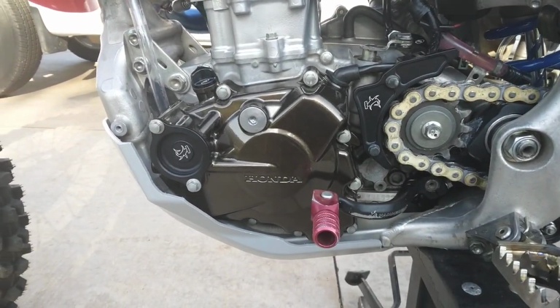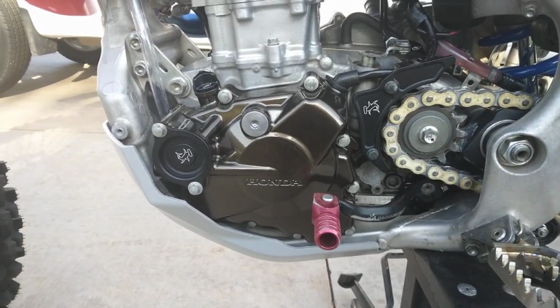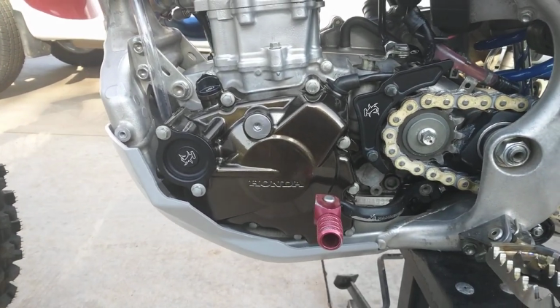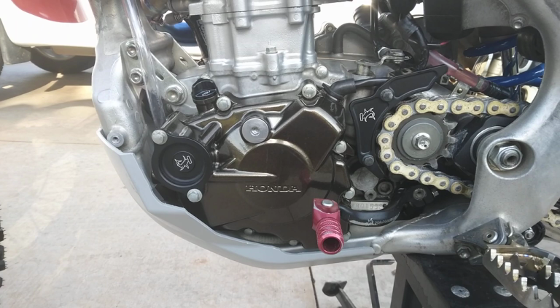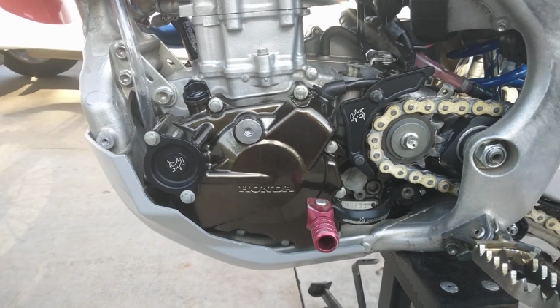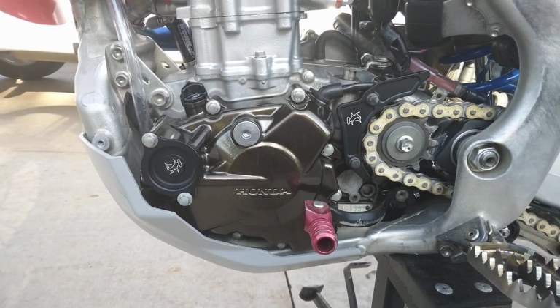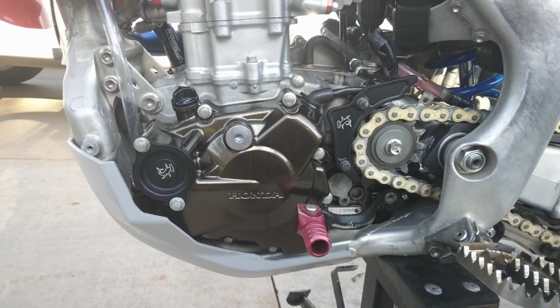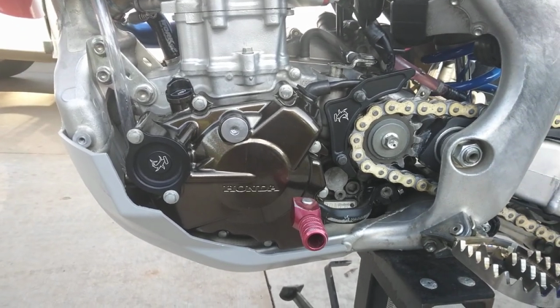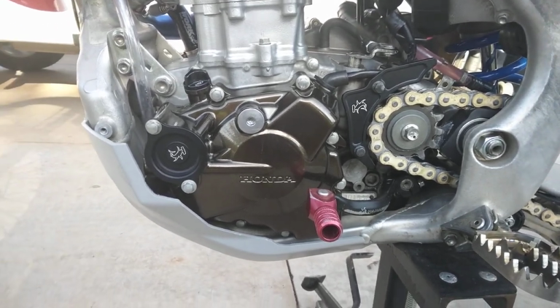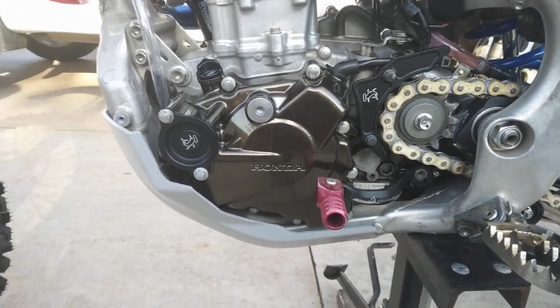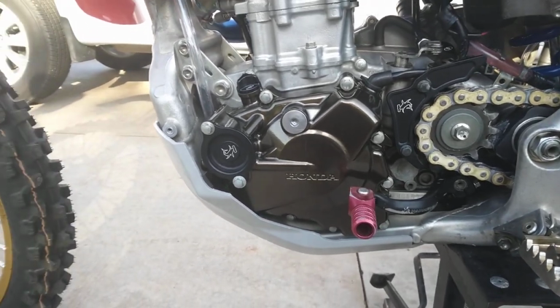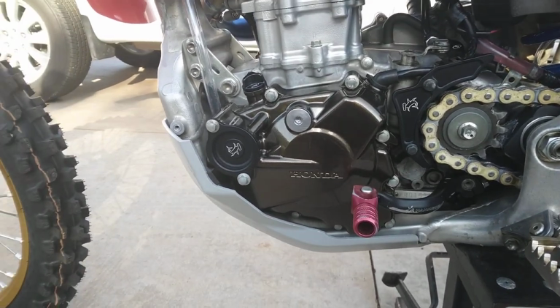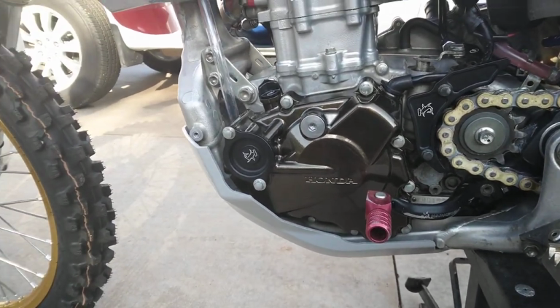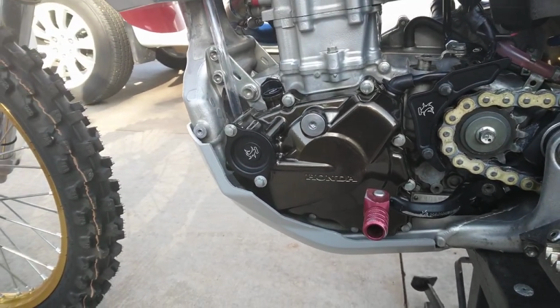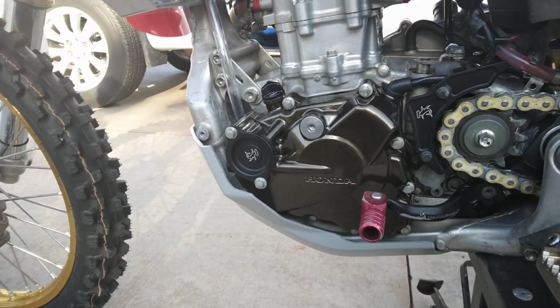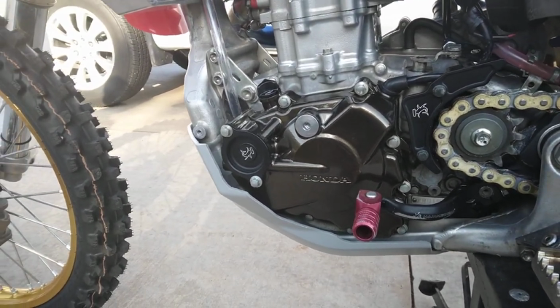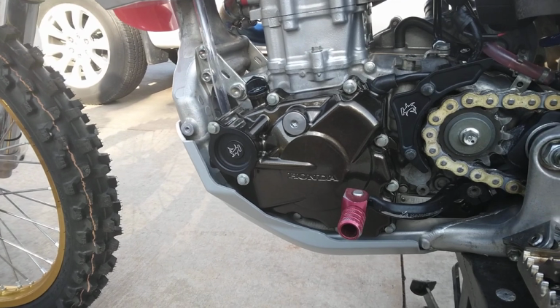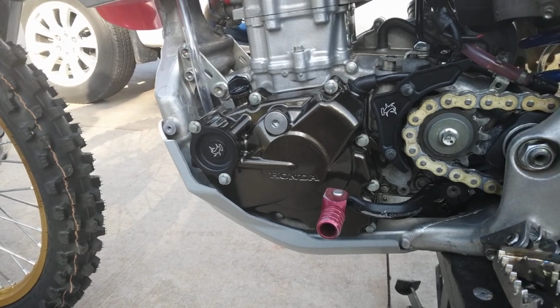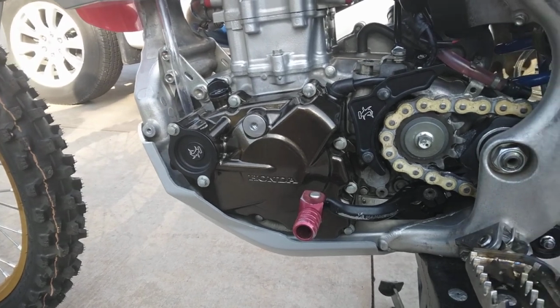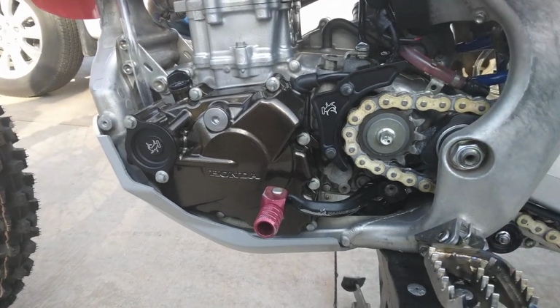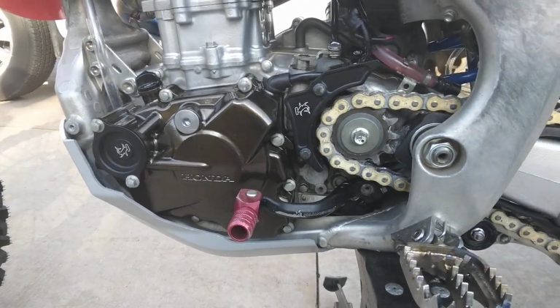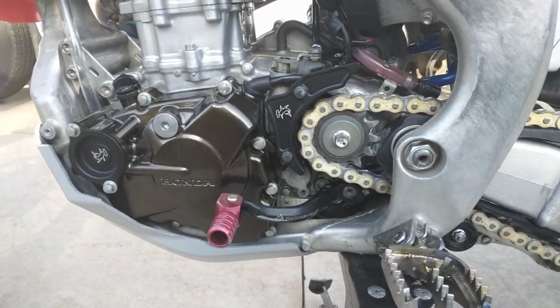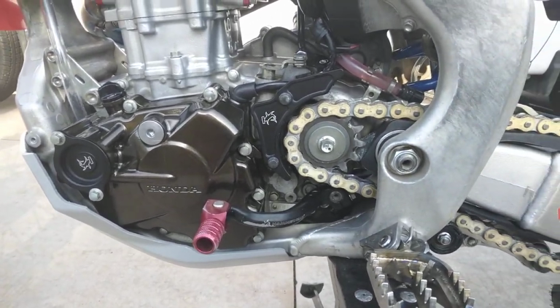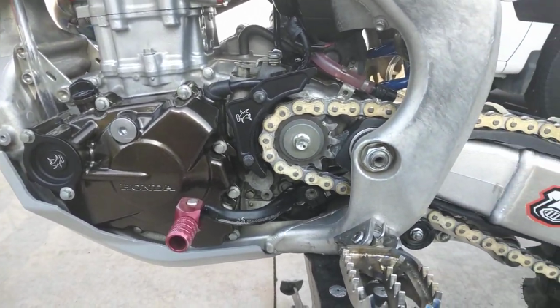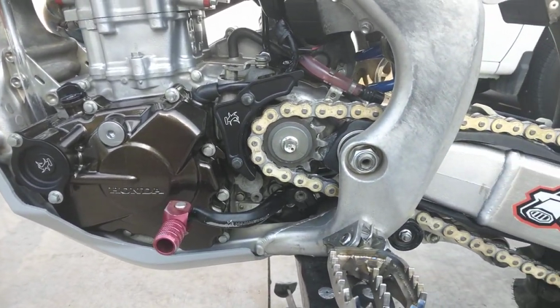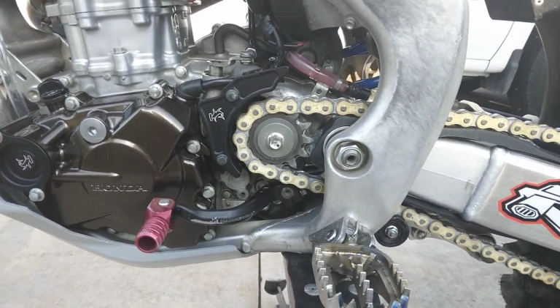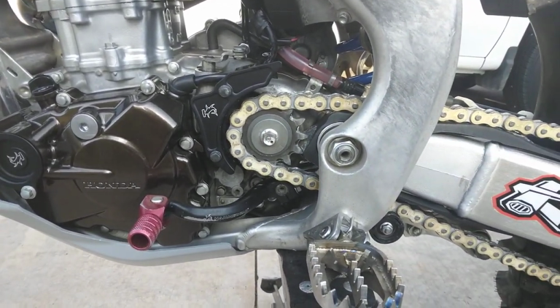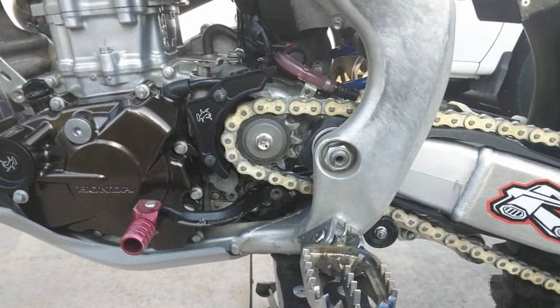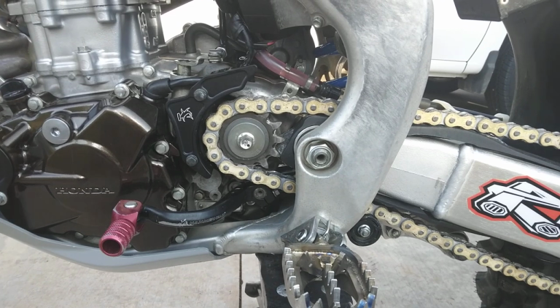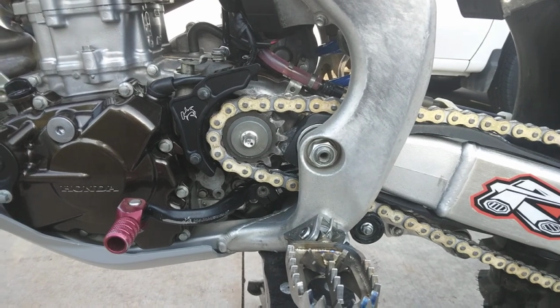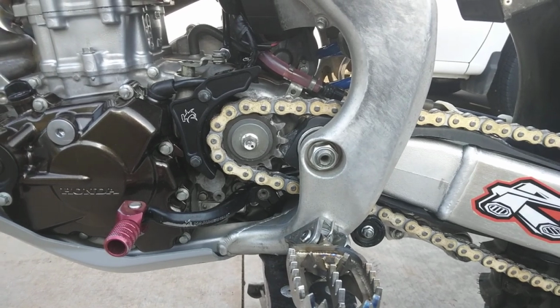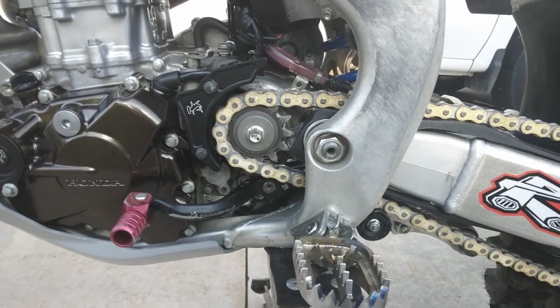You've got powder coat that is a Cerakote lookalike — it looks really good. I didn't want to do actual Cerakote because we're going to move on to a 450 before long. Brand new Renthal chain and Renthal sprockets.